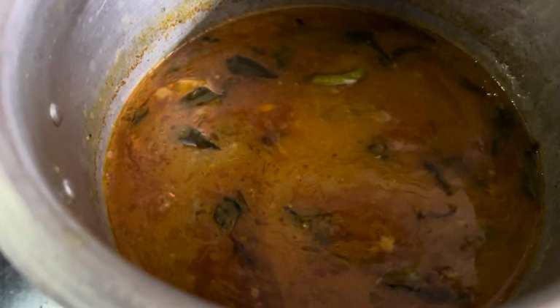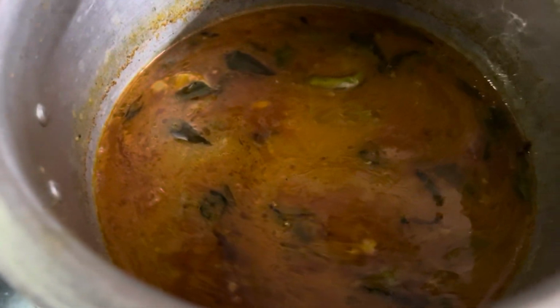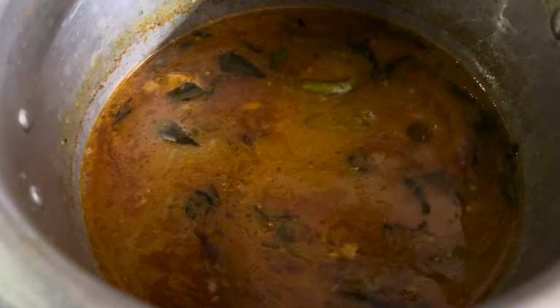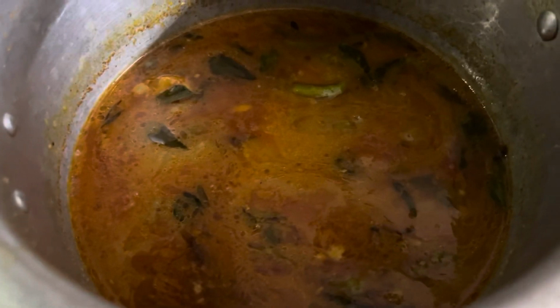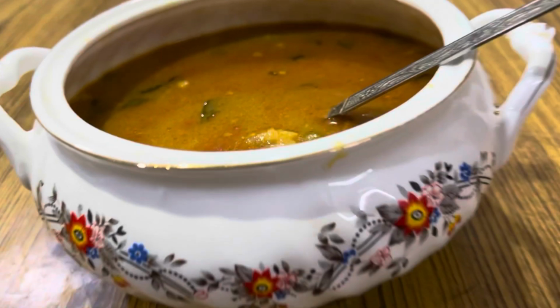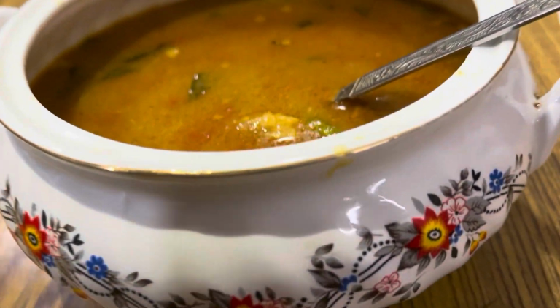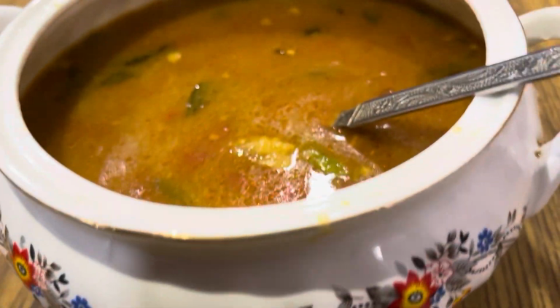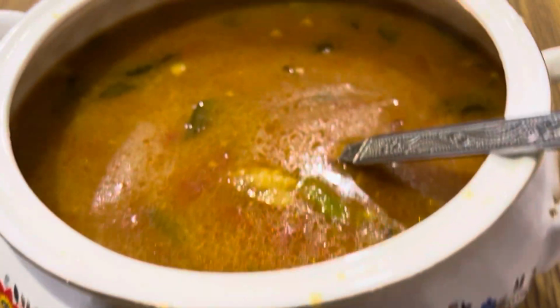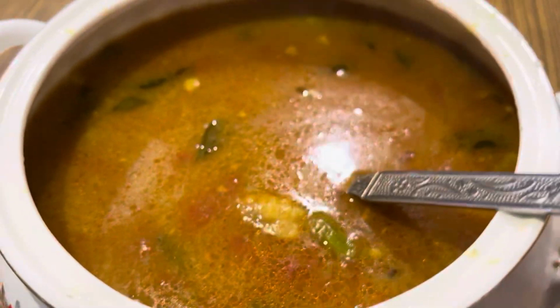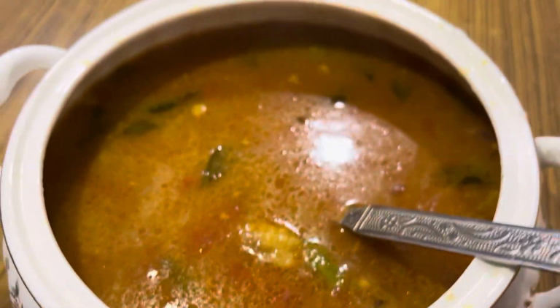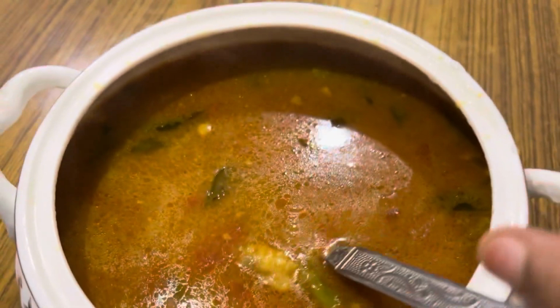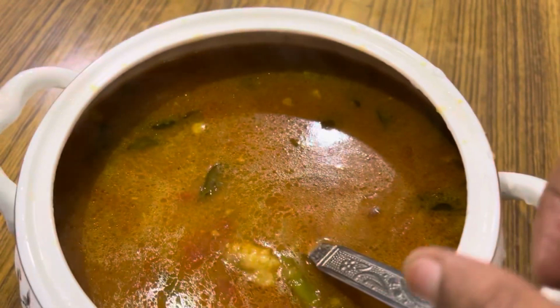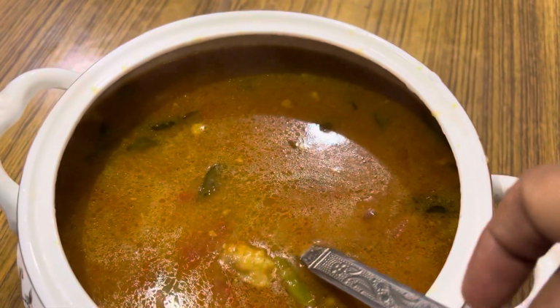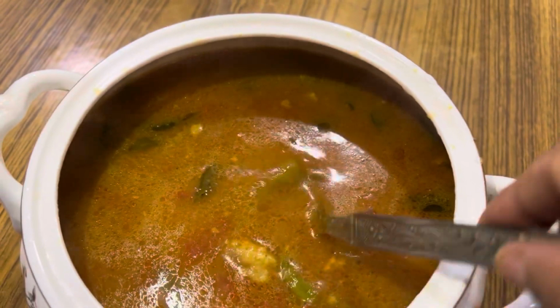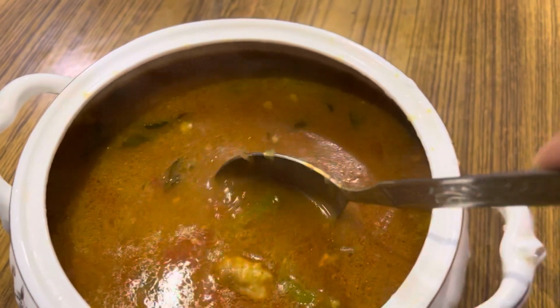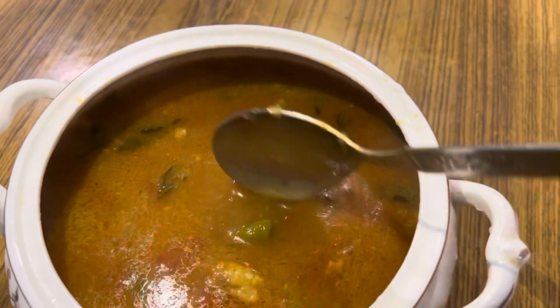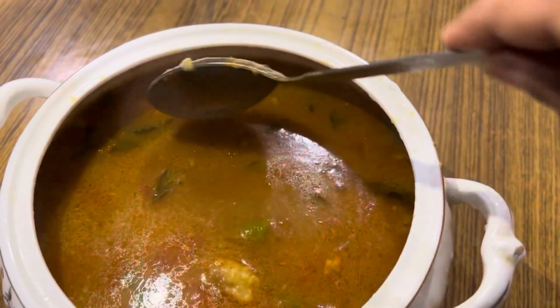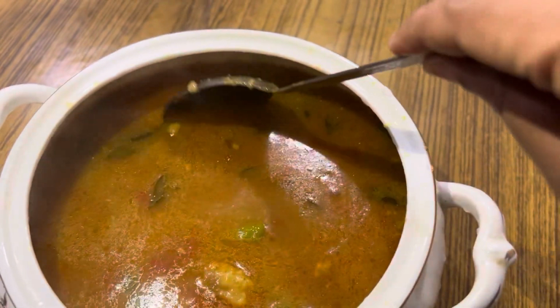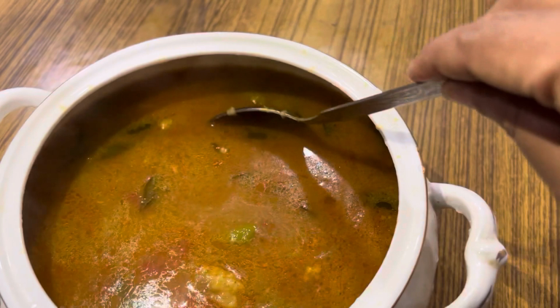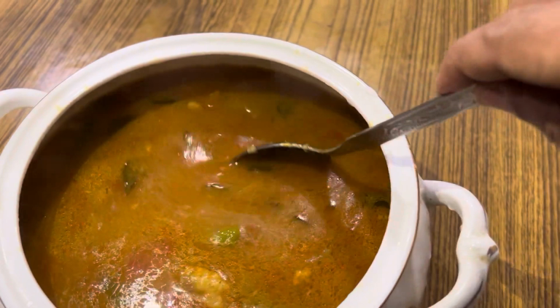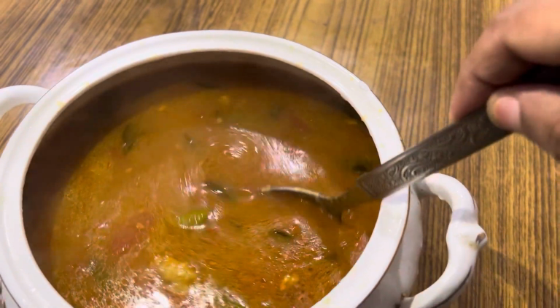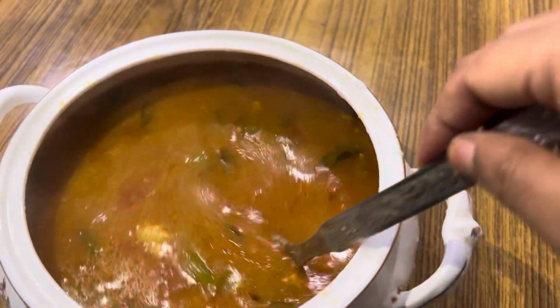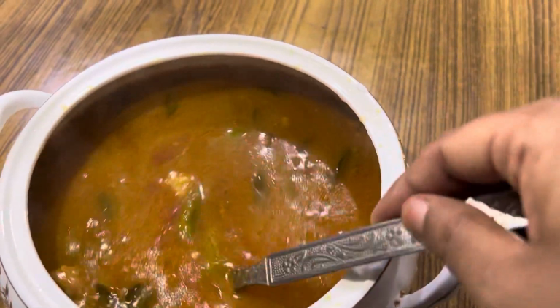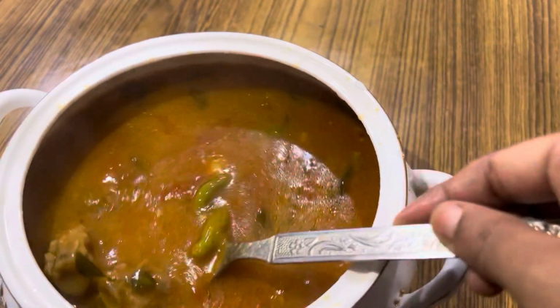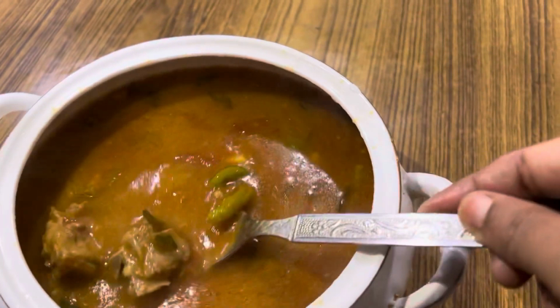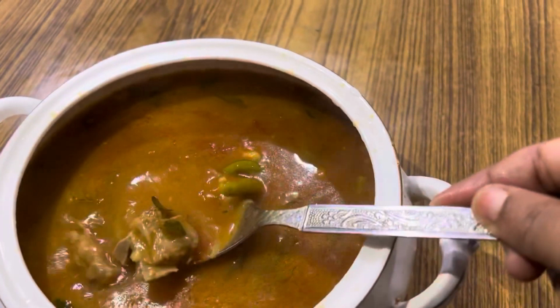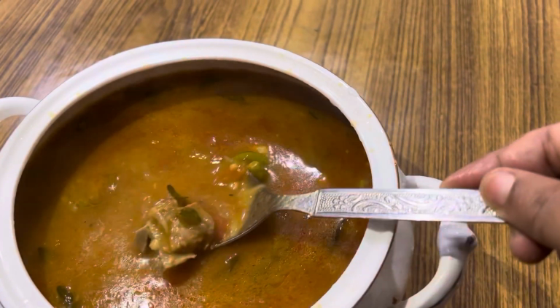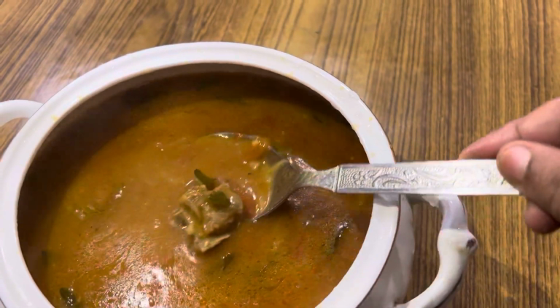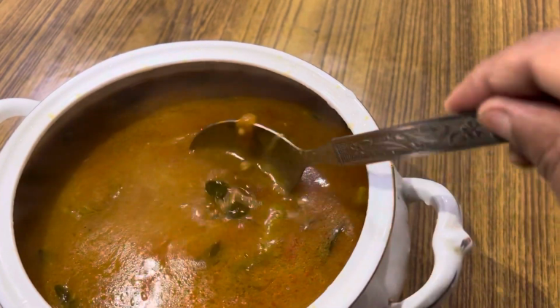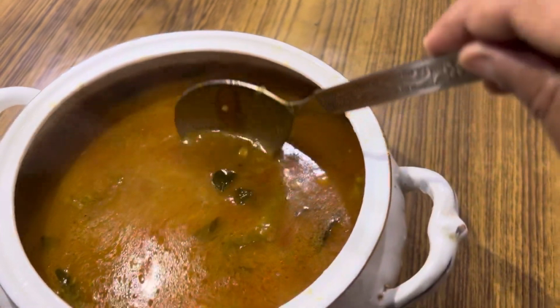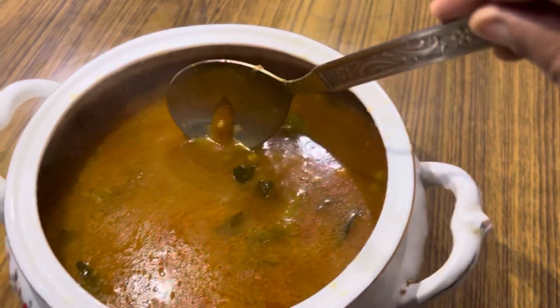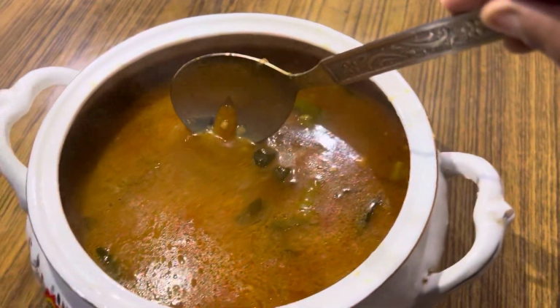यह एक कढ़ी है। आप इसे जवारी की रोटी के साथ खाइए, चपाती के साथ खाइए, या rice के साथ खाइए — सब के साथ बड़ी मज़ेदार लगती है।